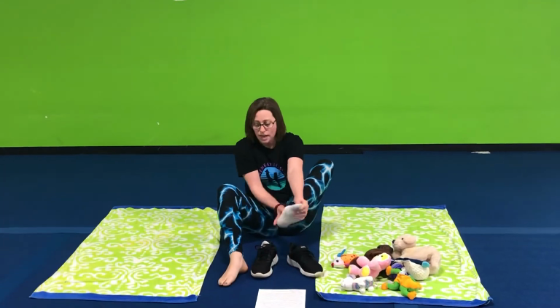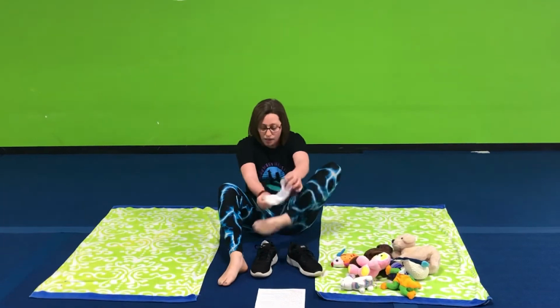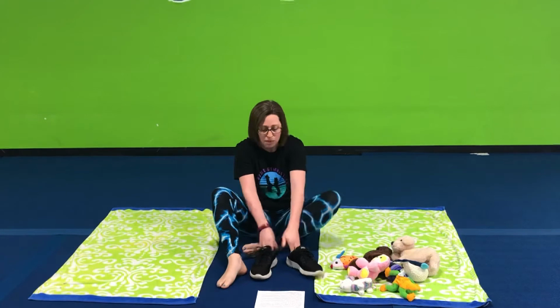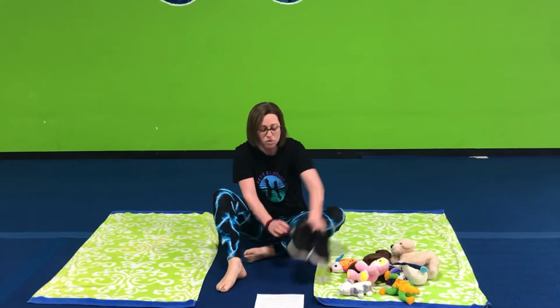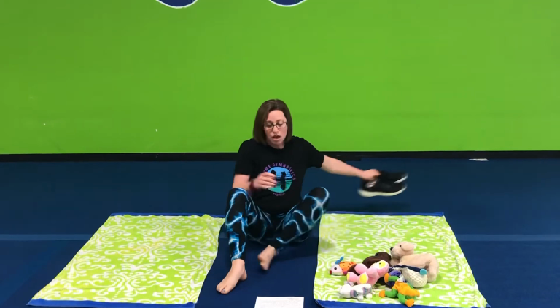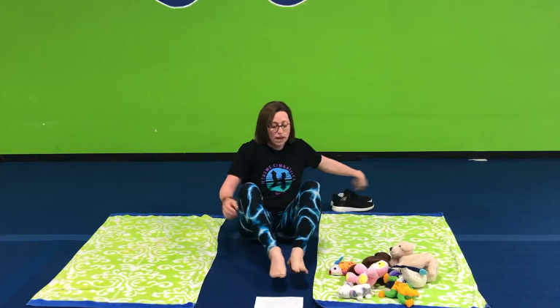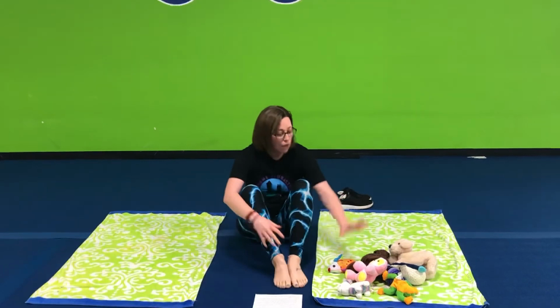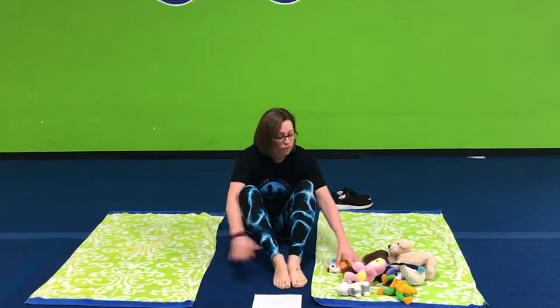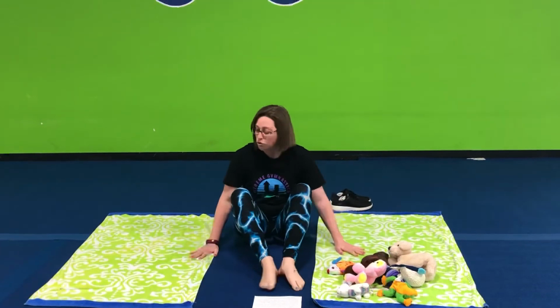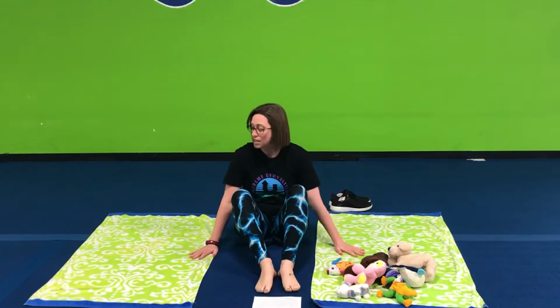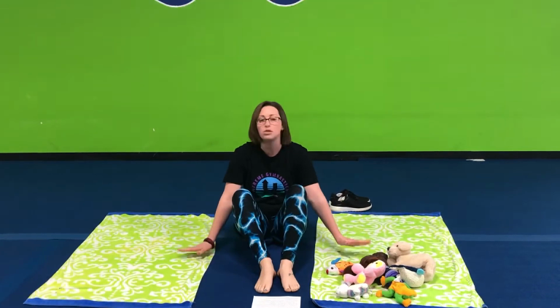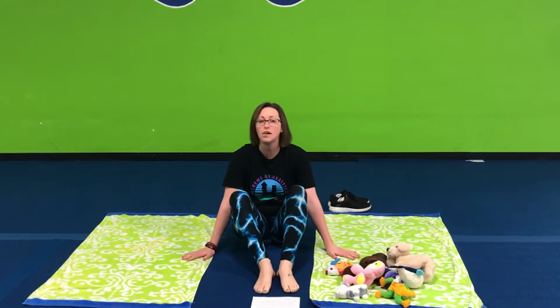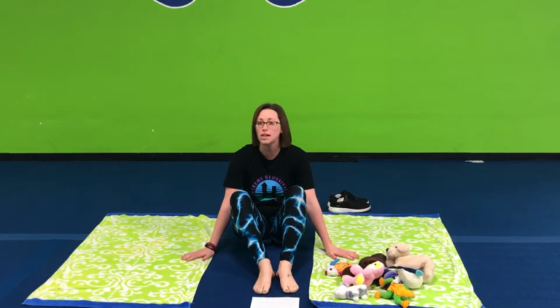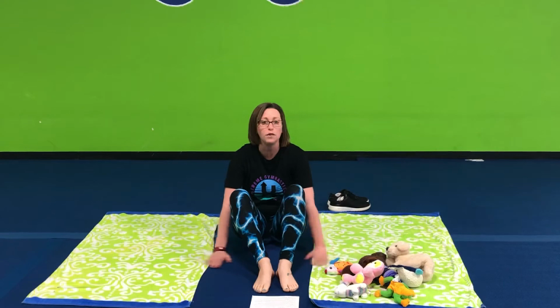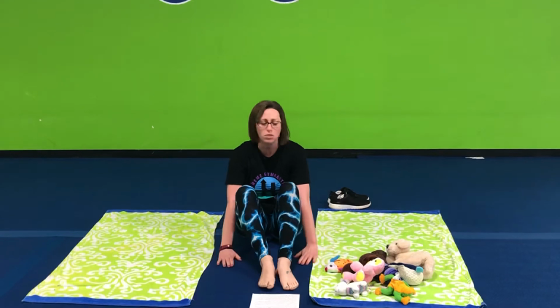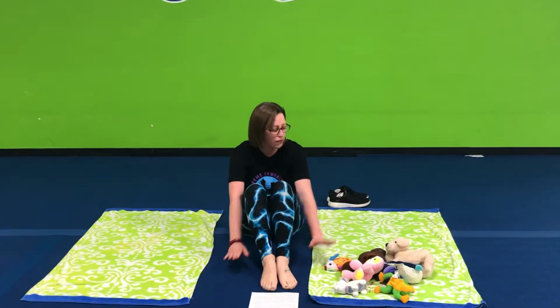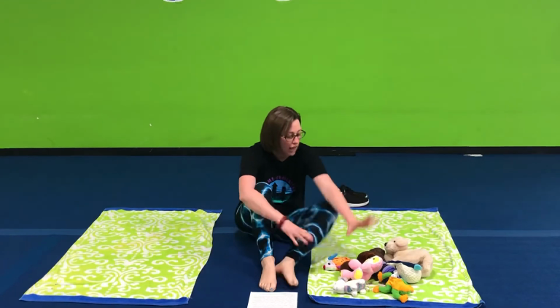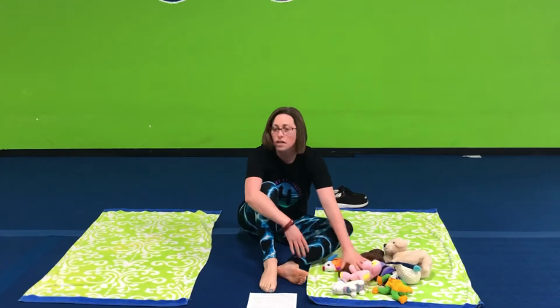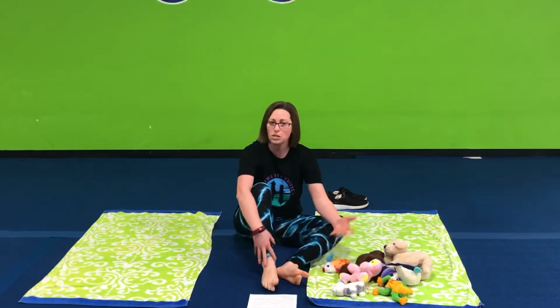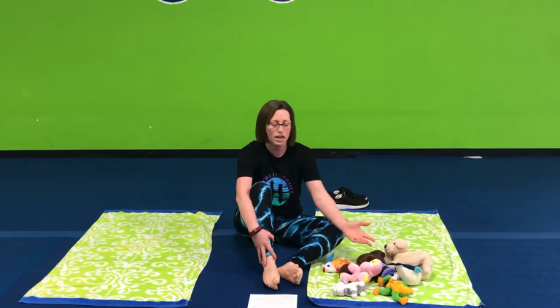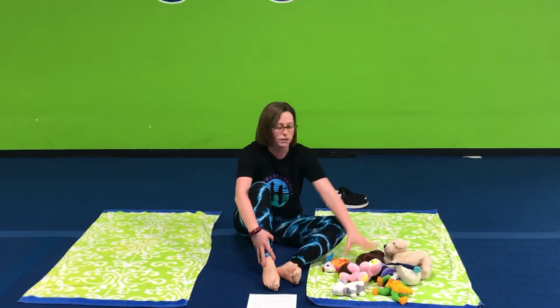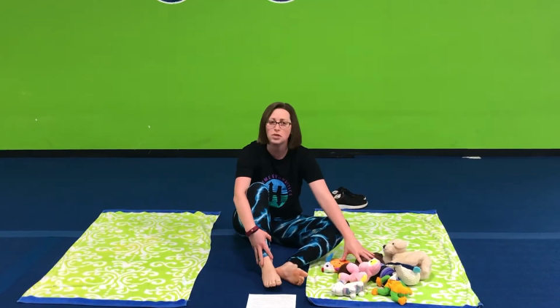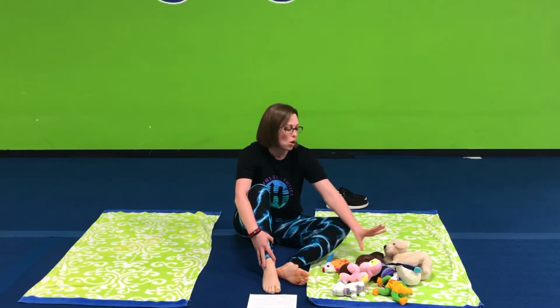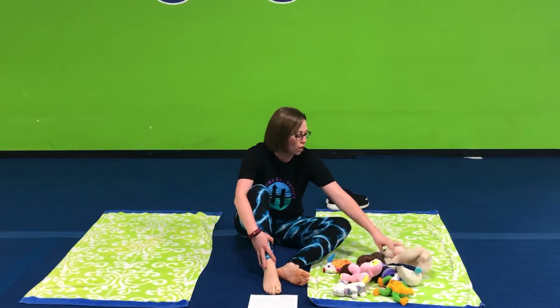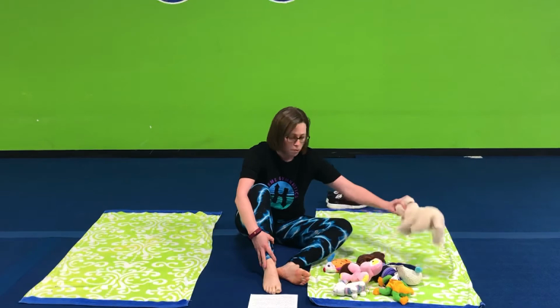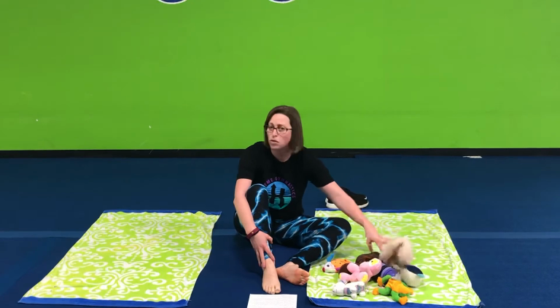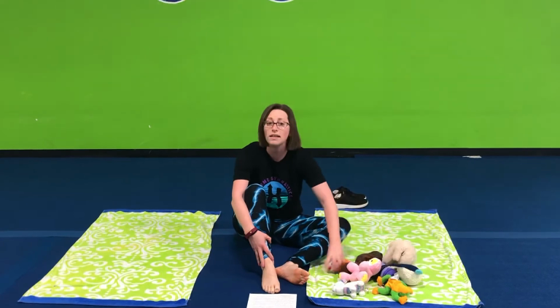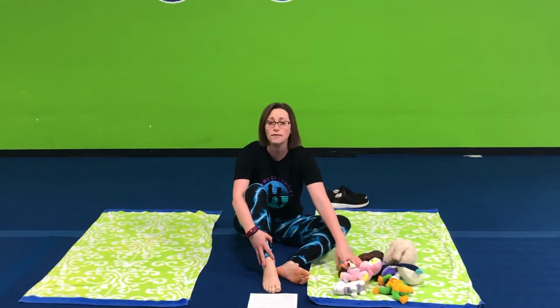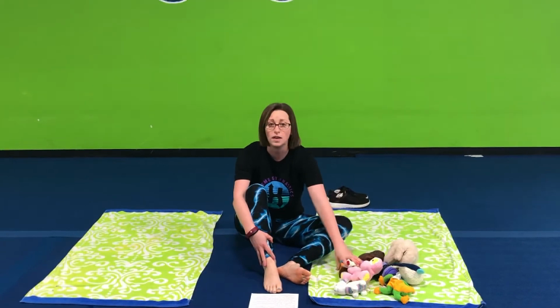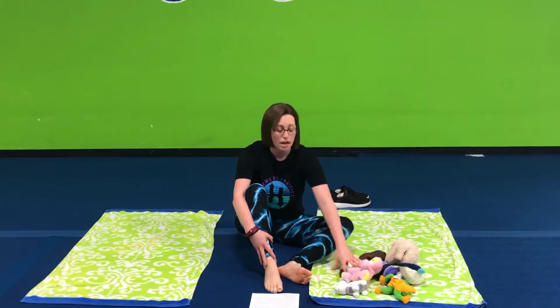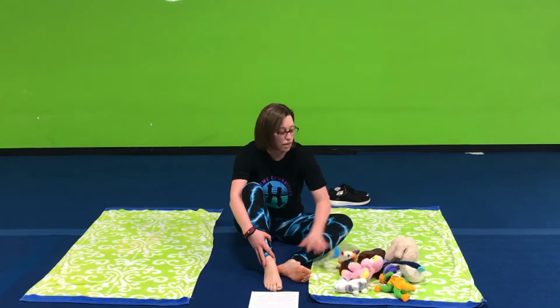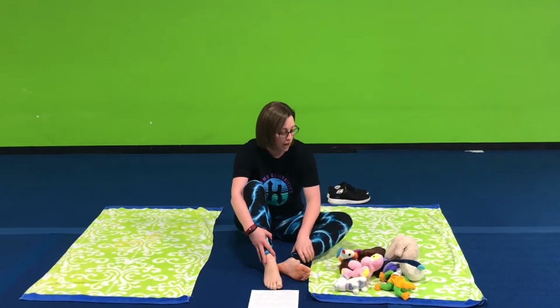I have pretty painted toes, but I have two towels. You can use towels, blankets, unfolded t-shirts — whatever you've got. And then pretty much every kid has stuffed animals, pillows, or anything soft and lovey in their house.